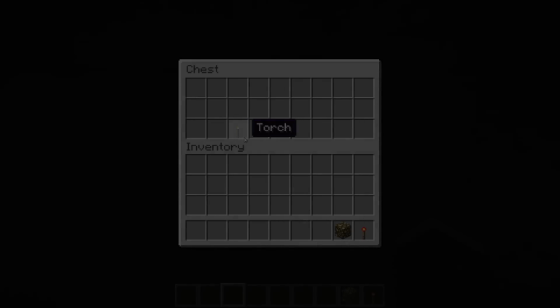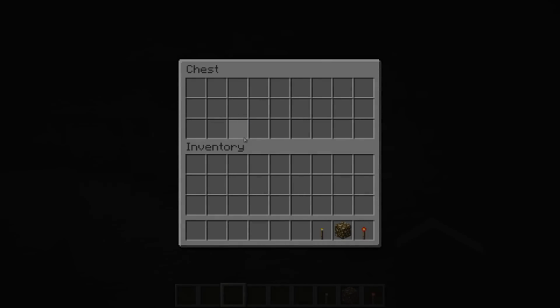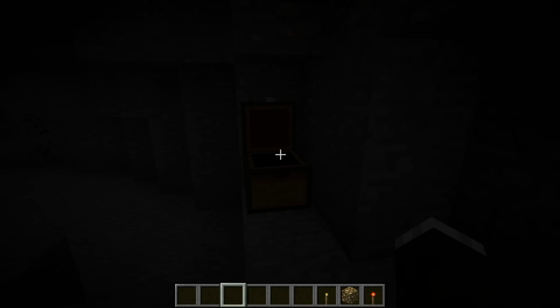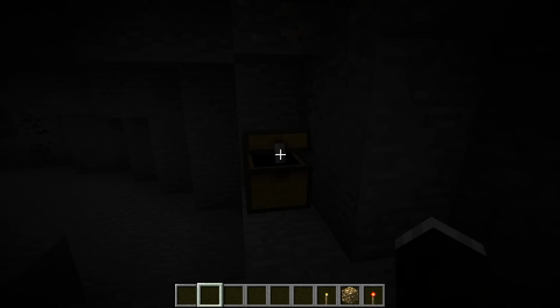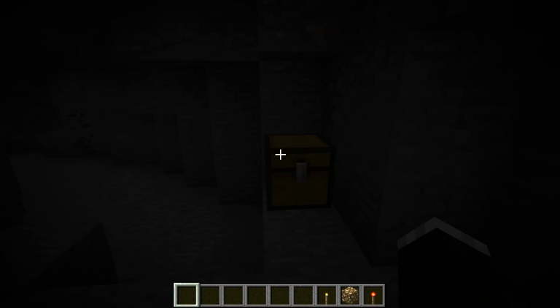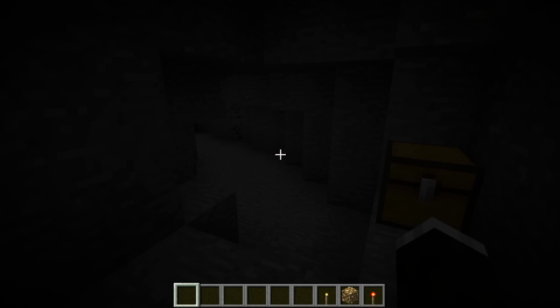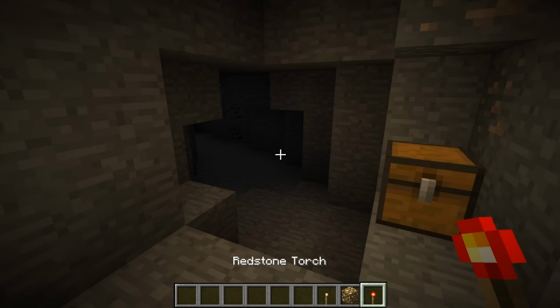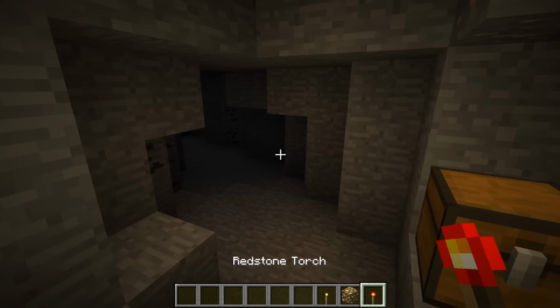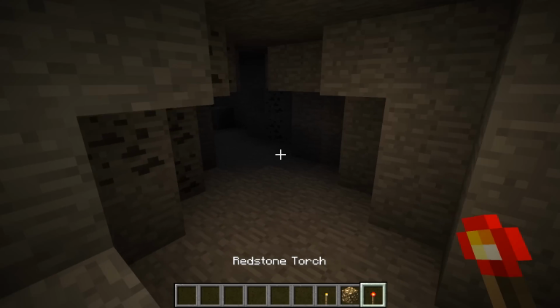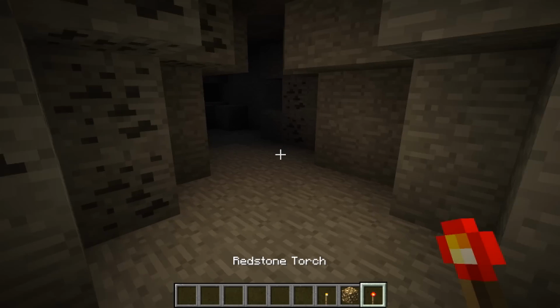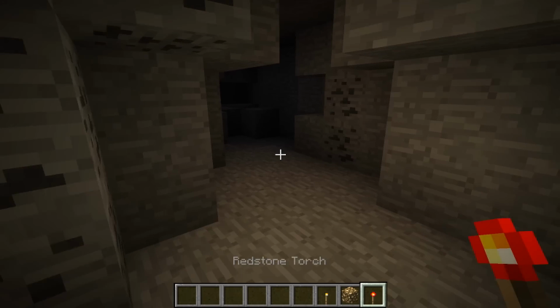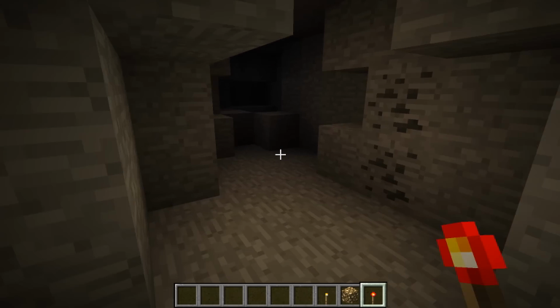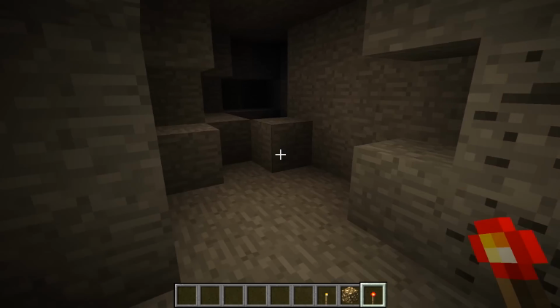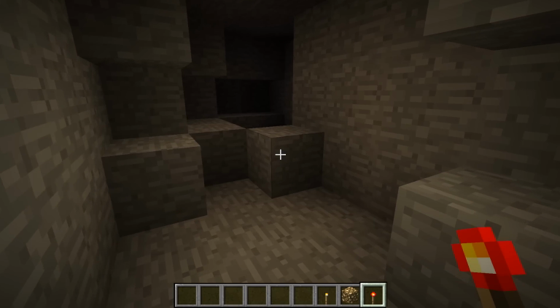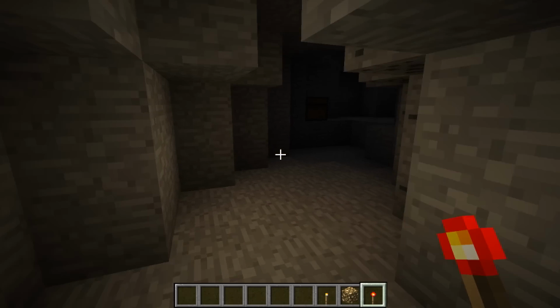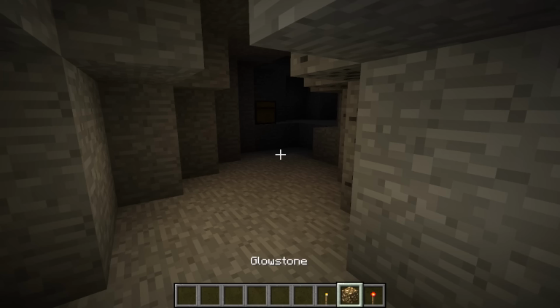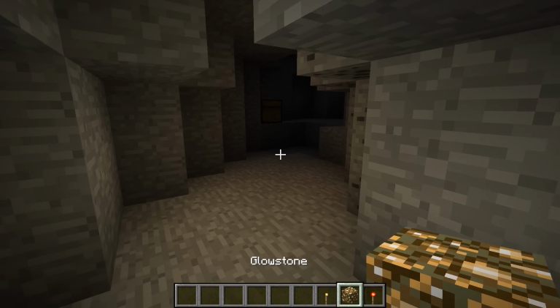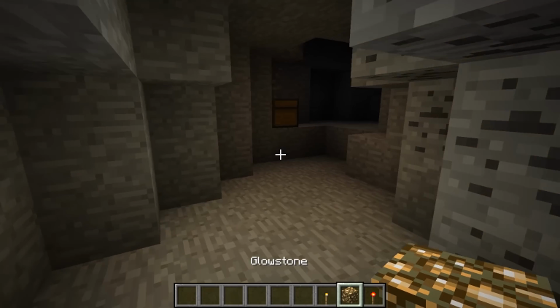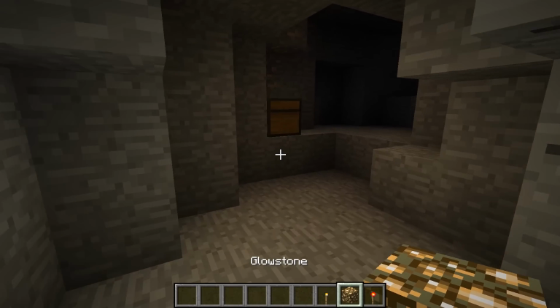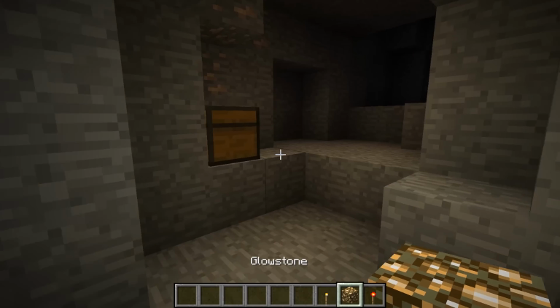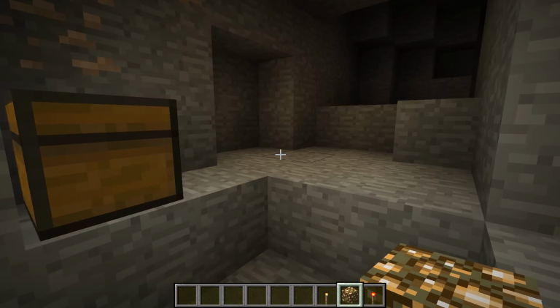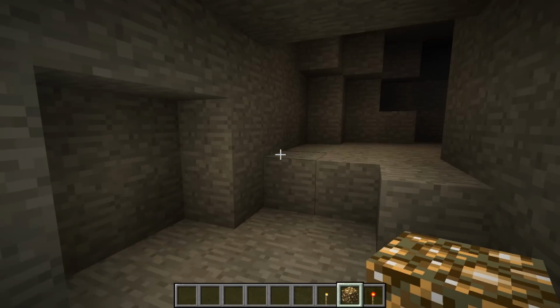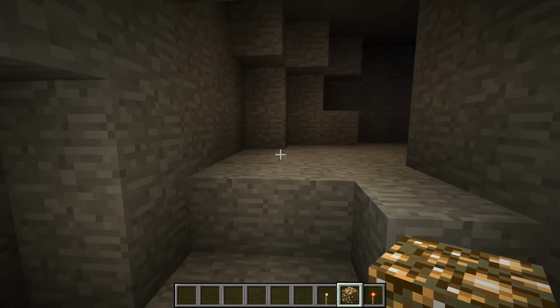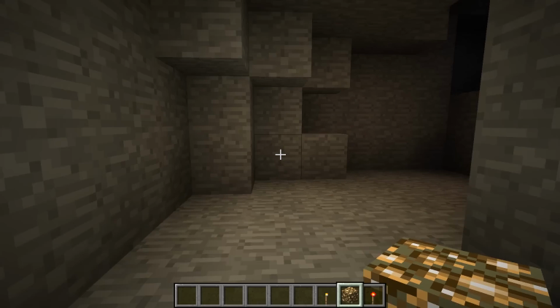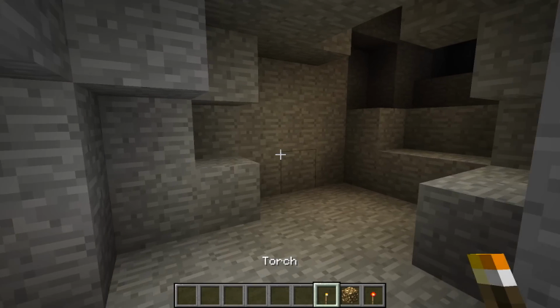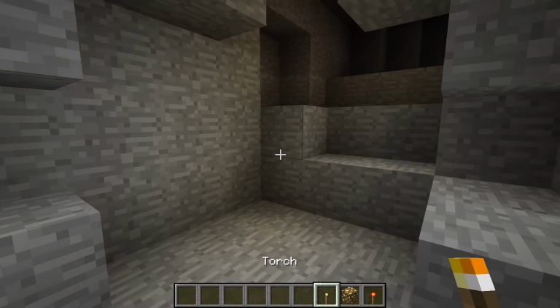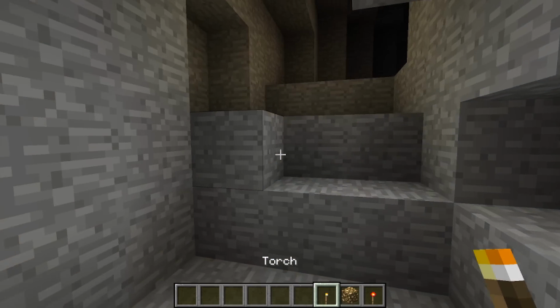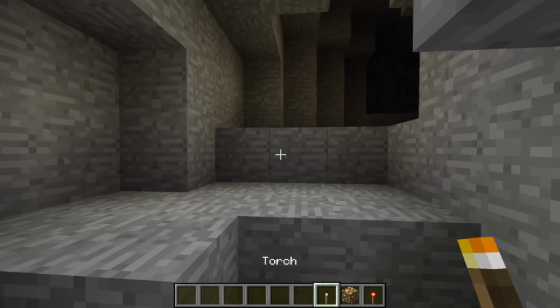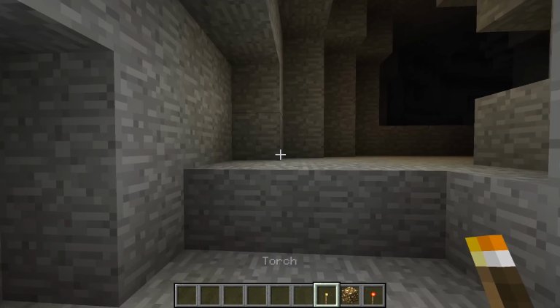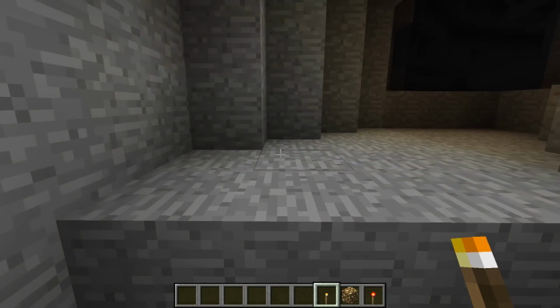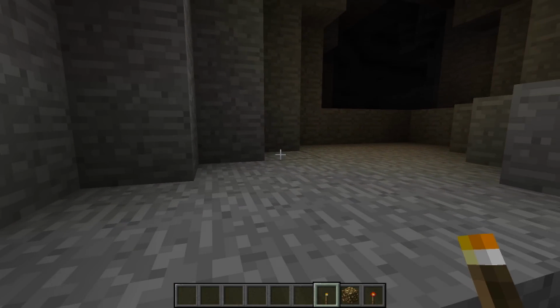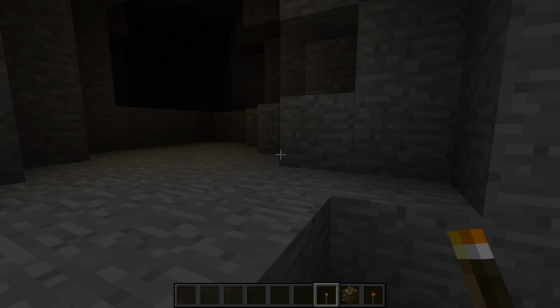At number 8 we have the Dynamic Lights mod. This mod makes it so all glowing items will now glow in your hands, which is very helpful for those of you that don't like to place a lot of torches. This mod can also be configured to make it so things such as armor will glow too.